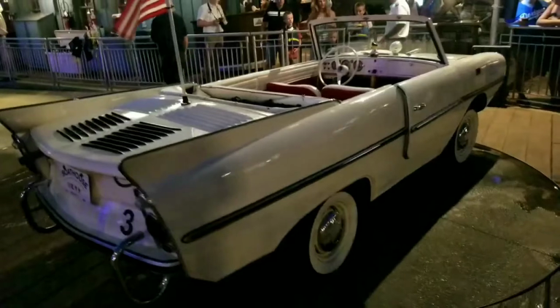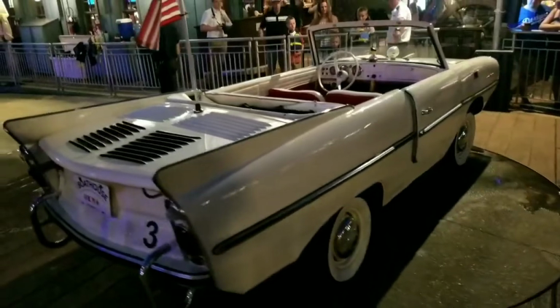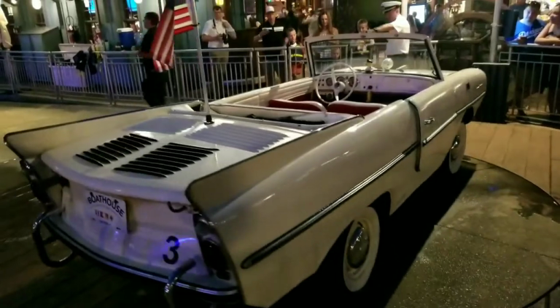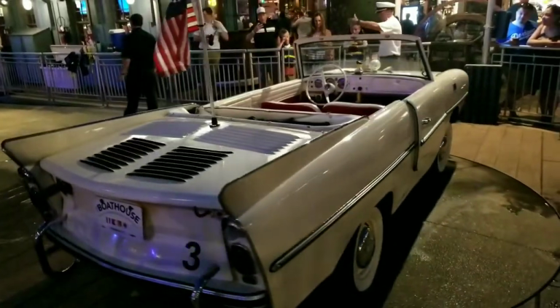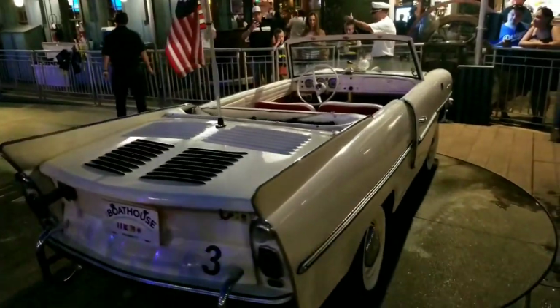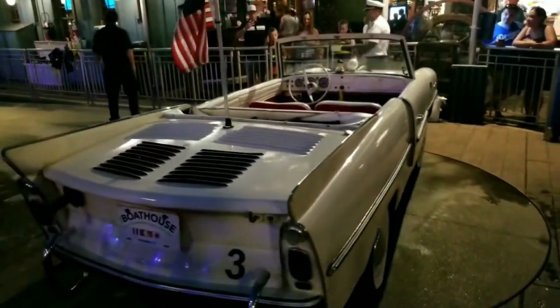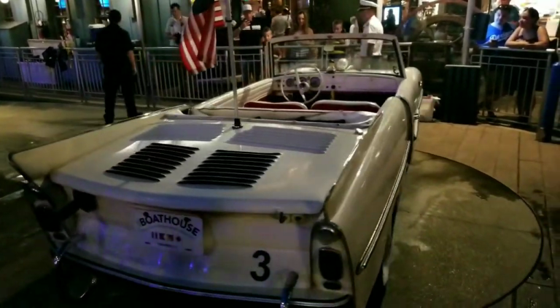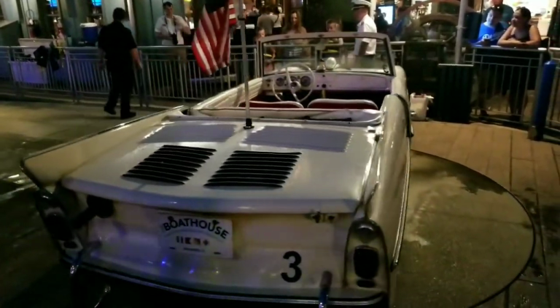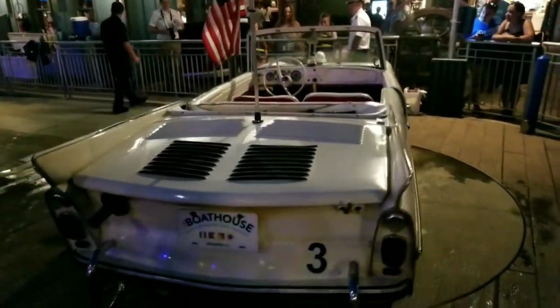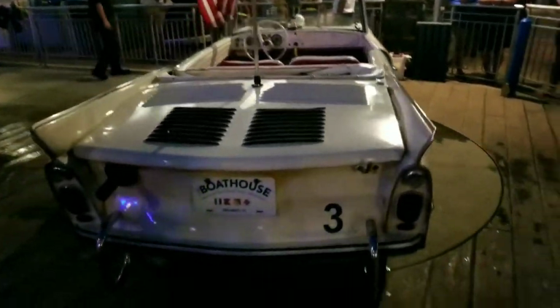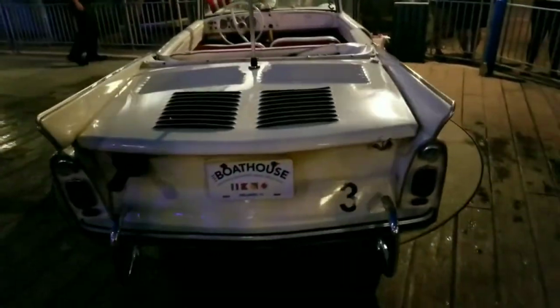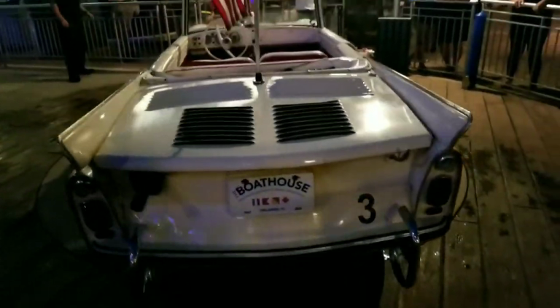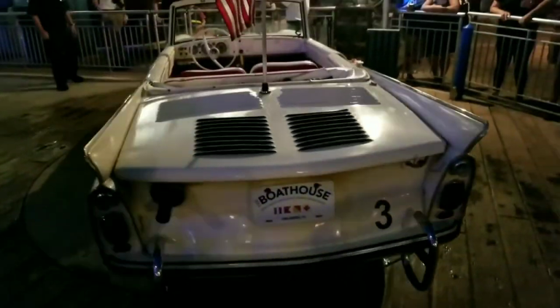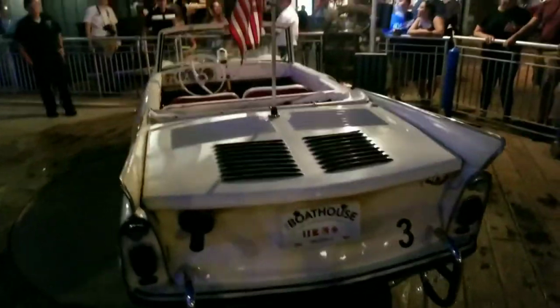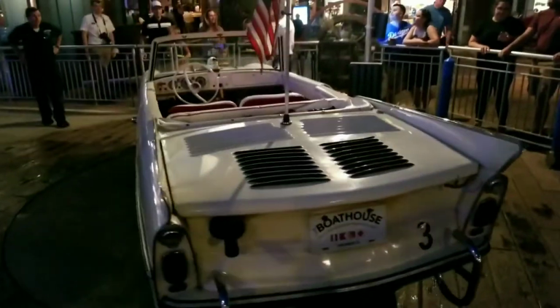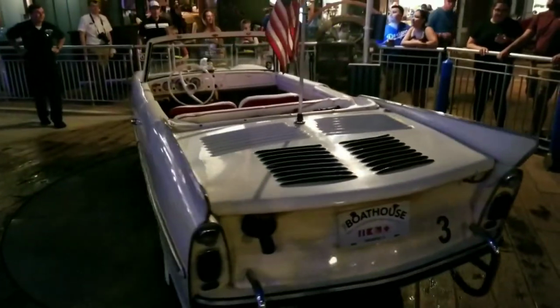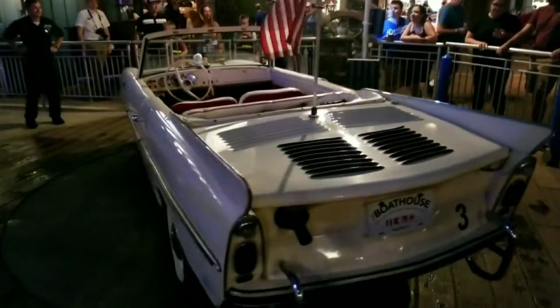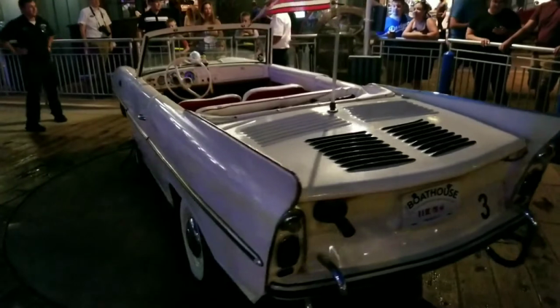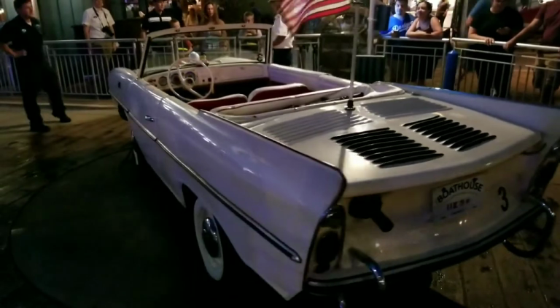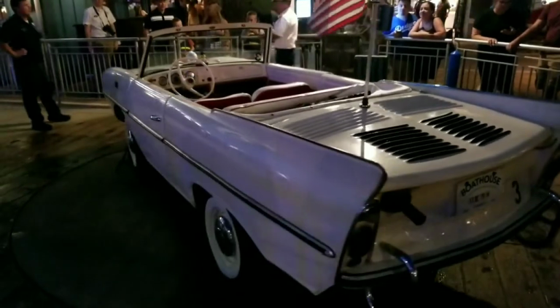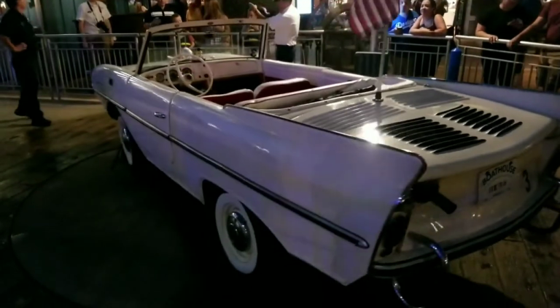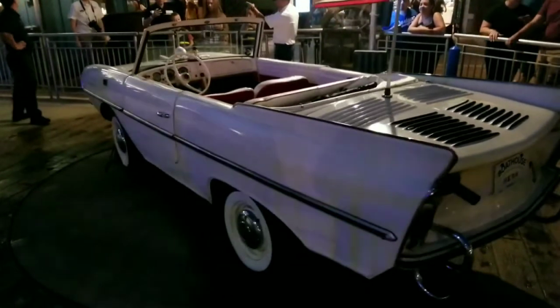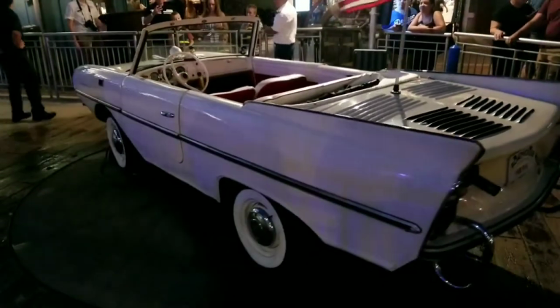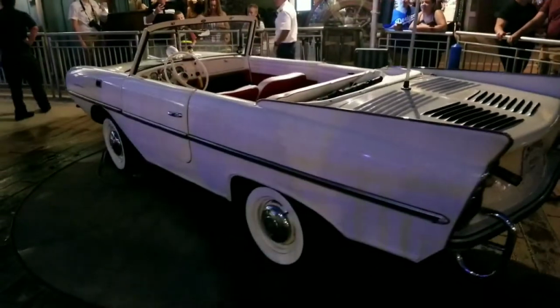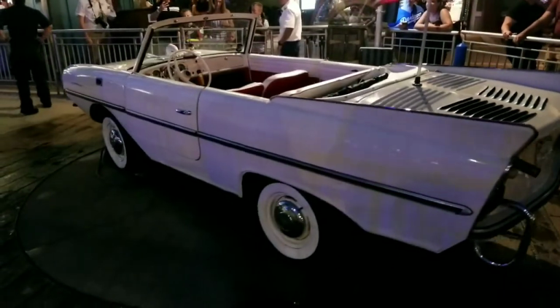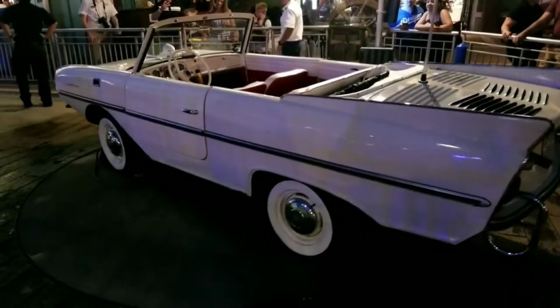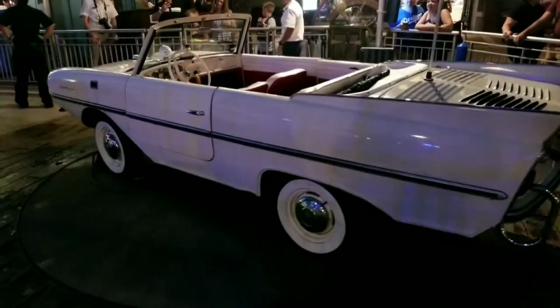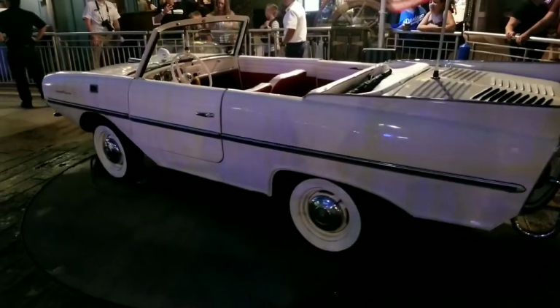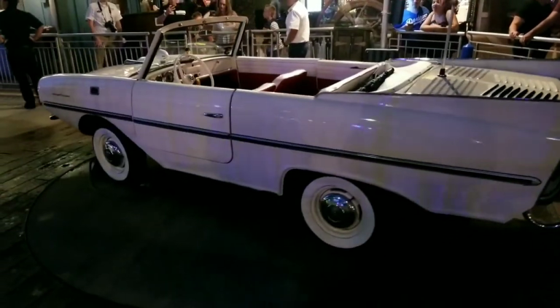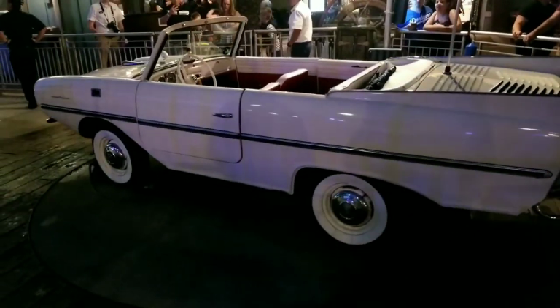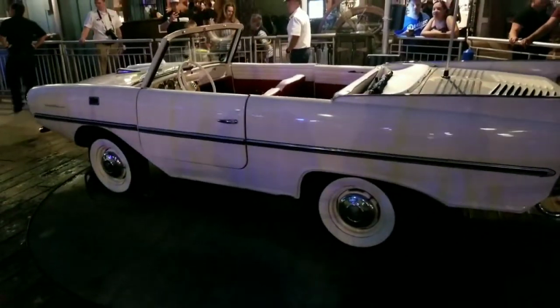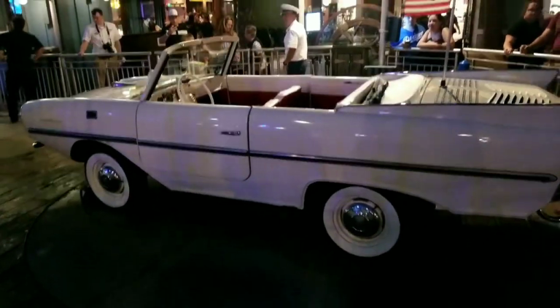What is this strange contraption at Disney Springs? It's an Amphicar. Watch and see this amazing thing in action. Isn't that cool? It's very cool.